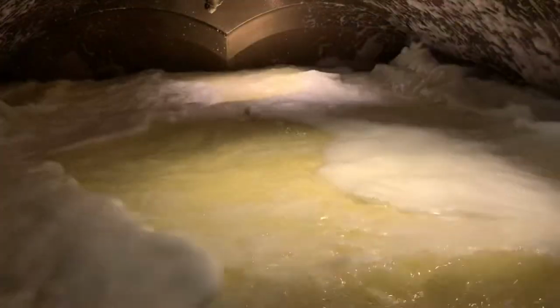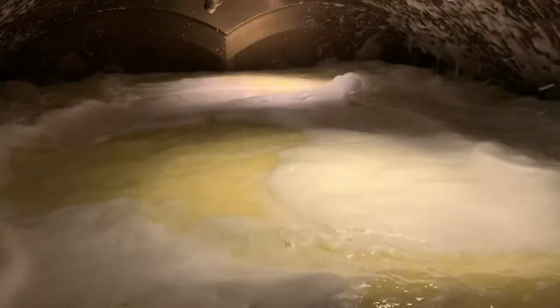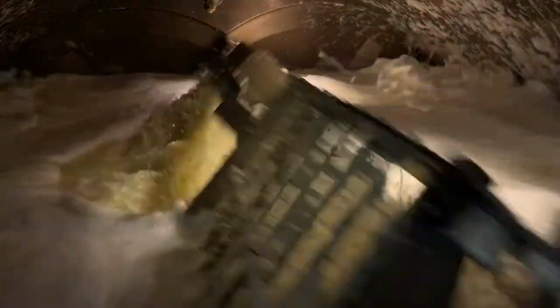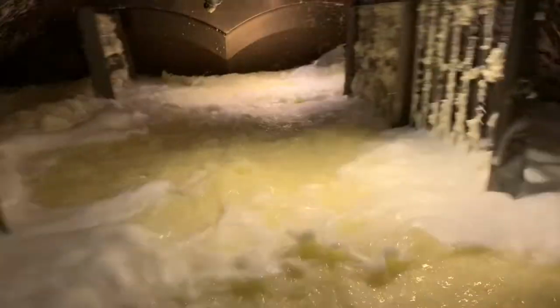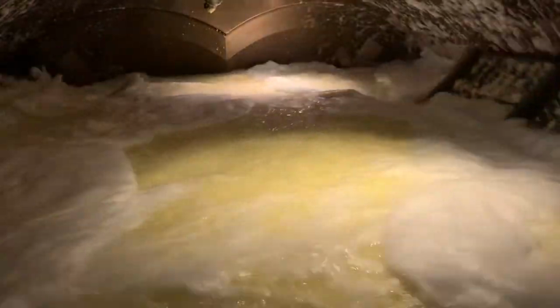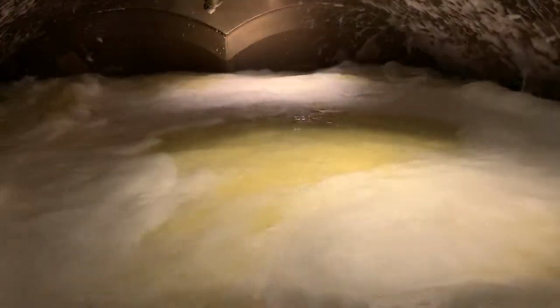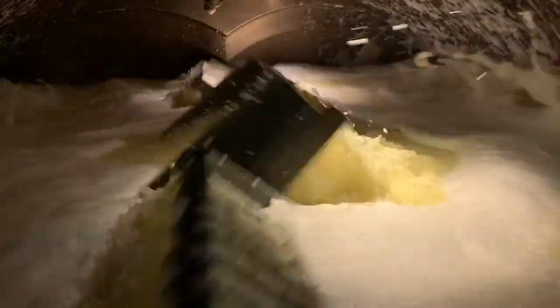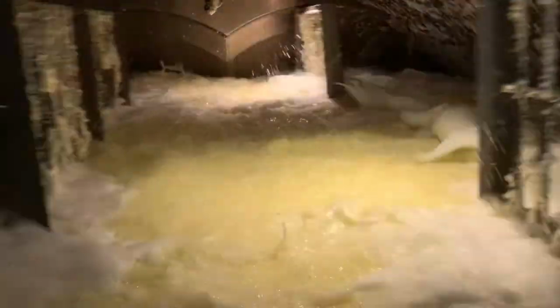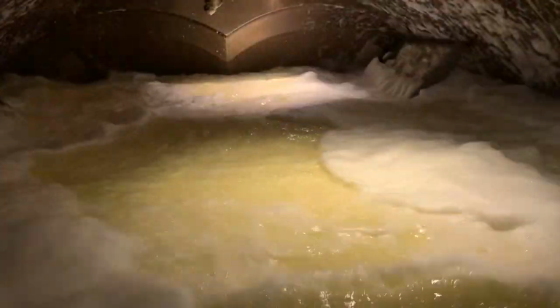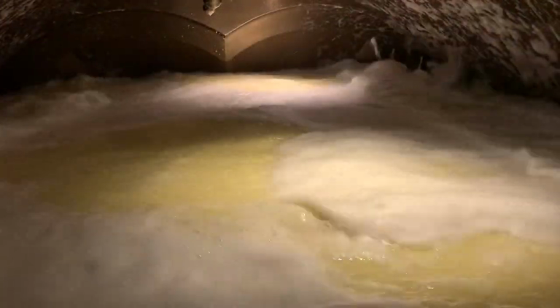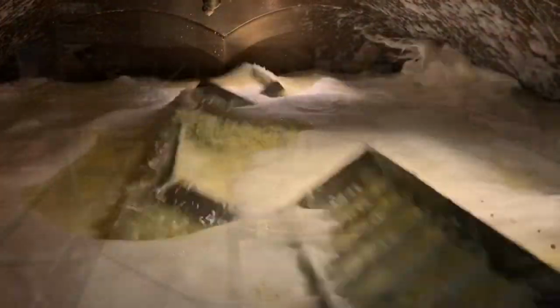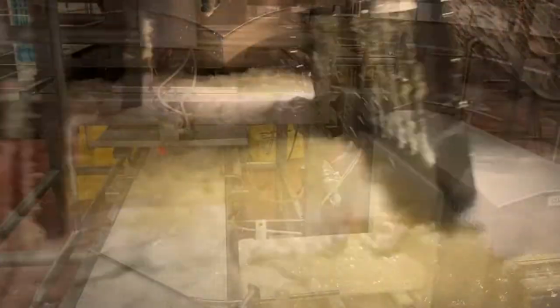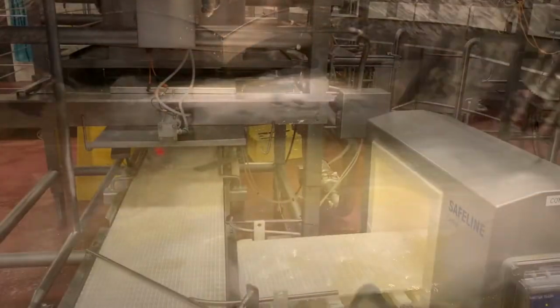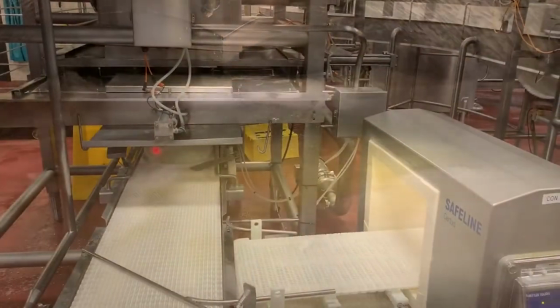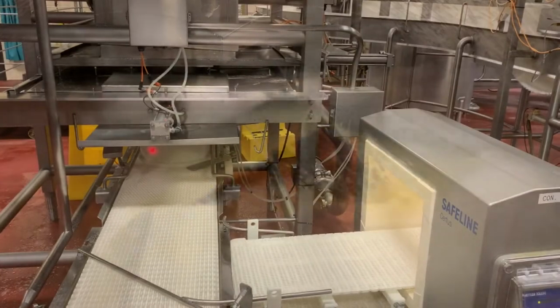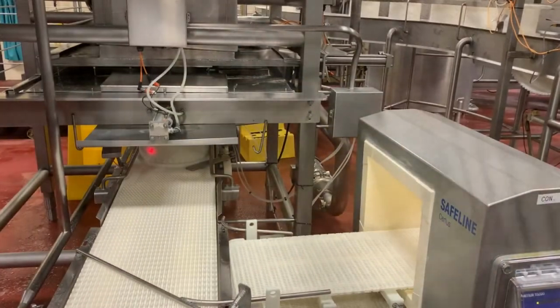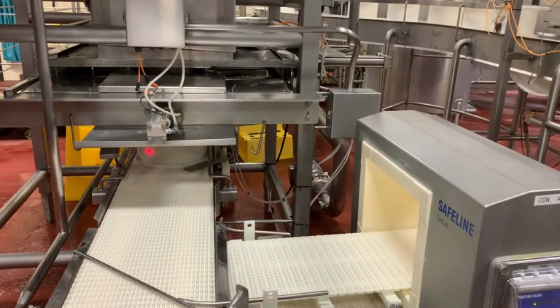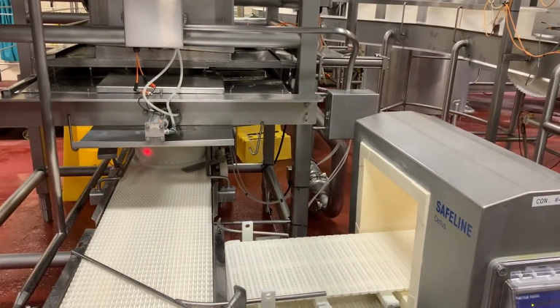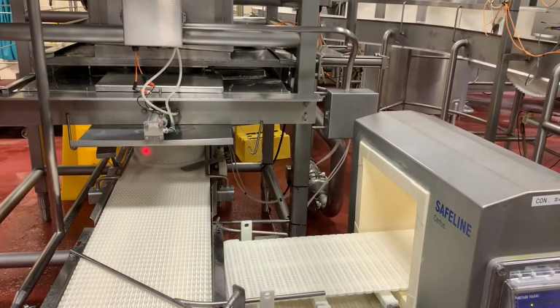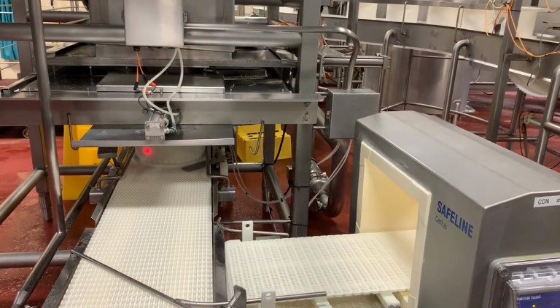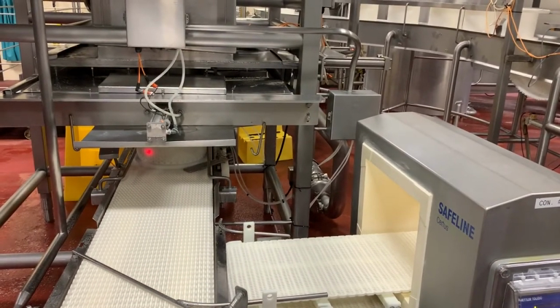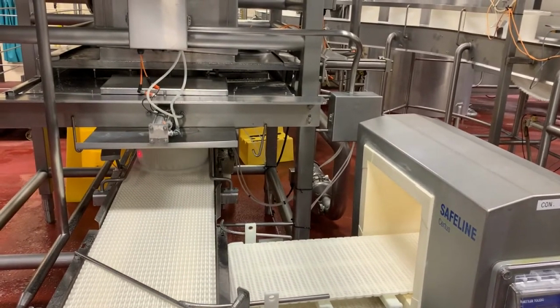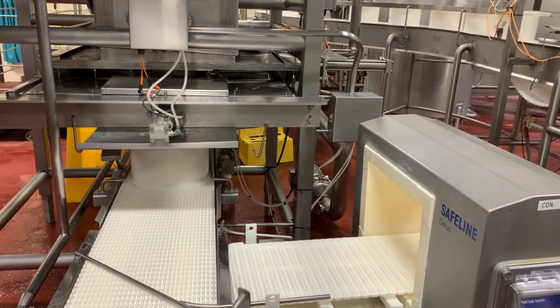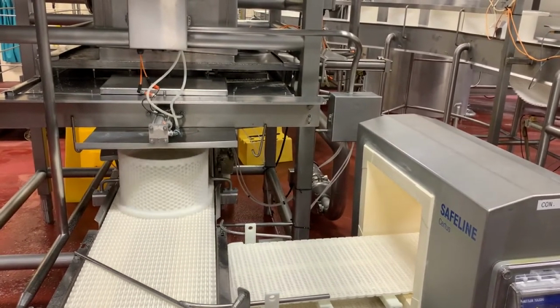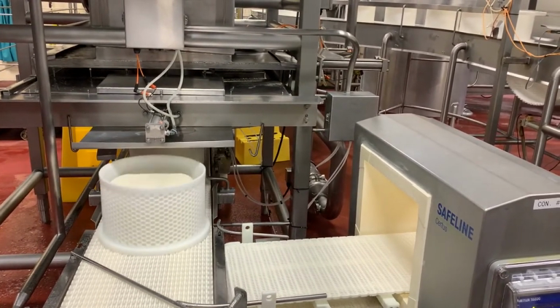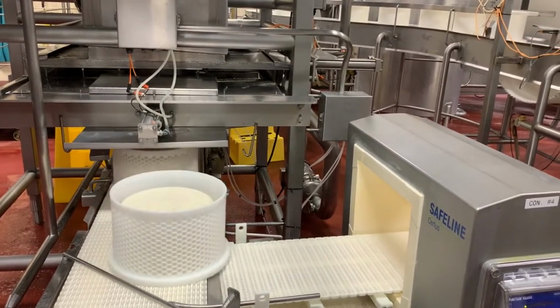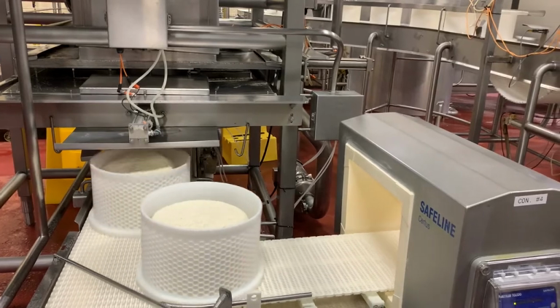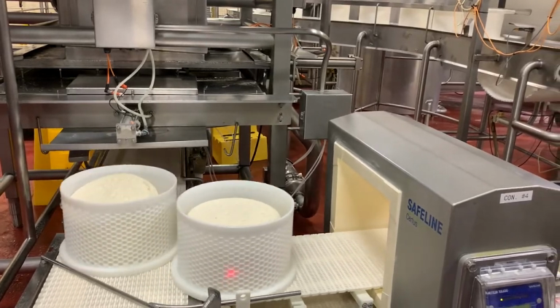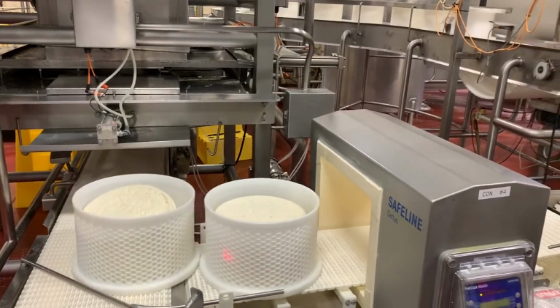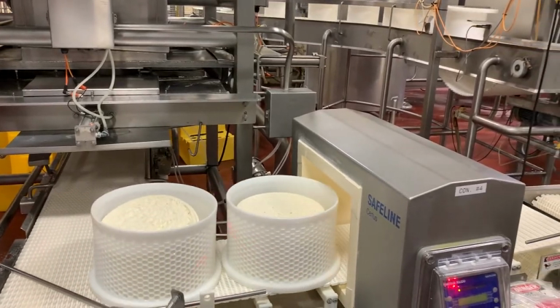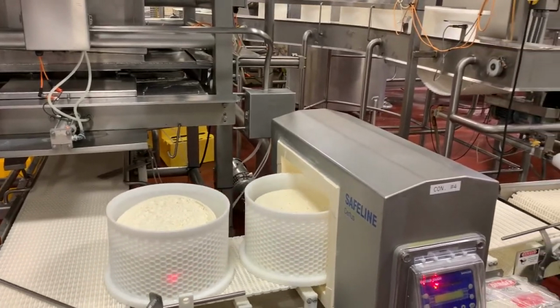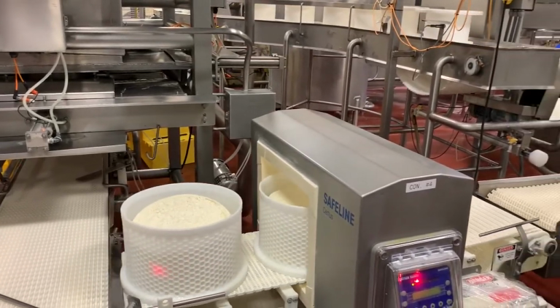After the cook cycle, the cheese maker pumps the mixture into a tower where the whey is separated from the curds. Long perforated tubes in the tower trap the curd and allow the whey to filter out. The small curds begin sticking together, forming a long cylinder of cheese.